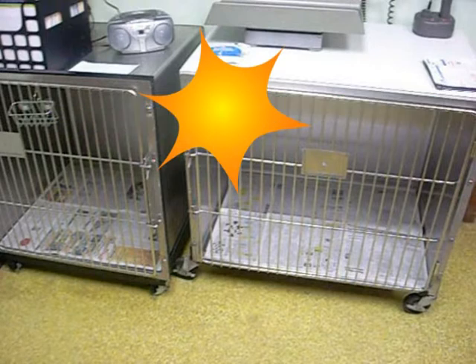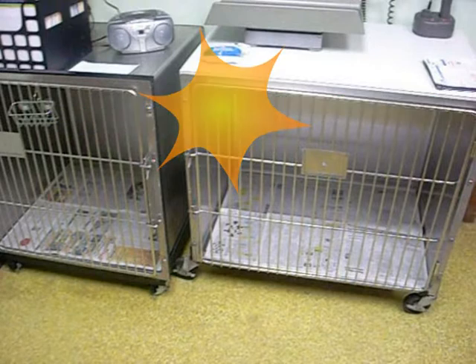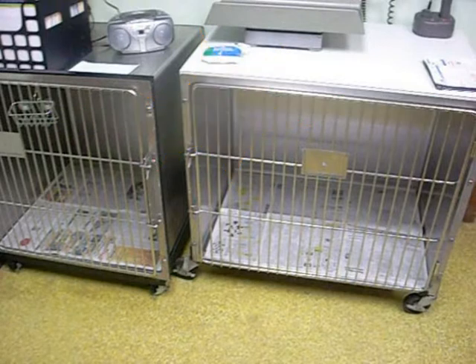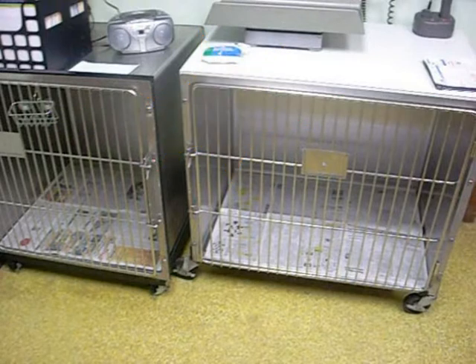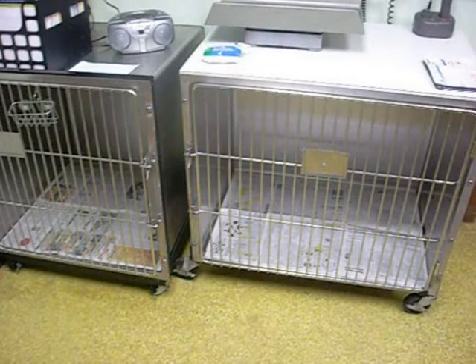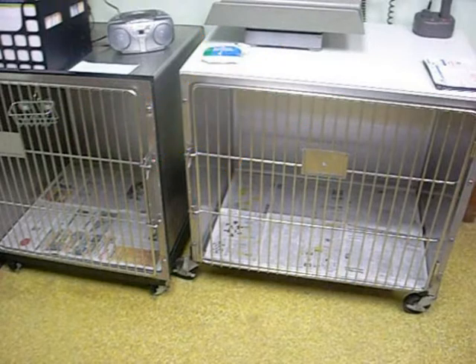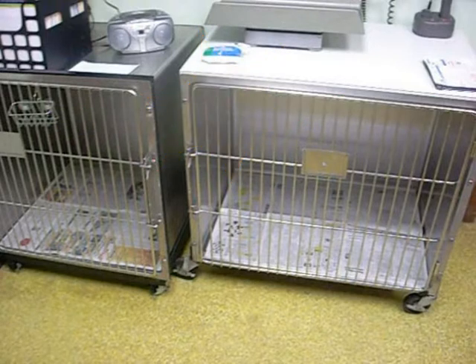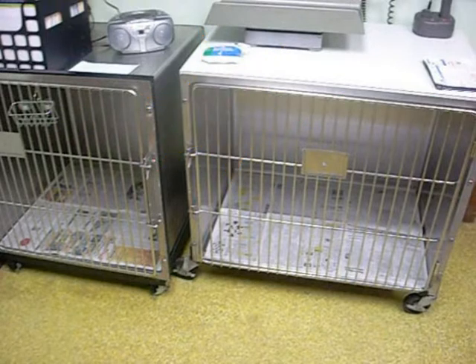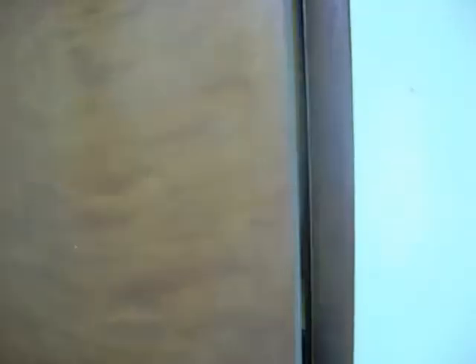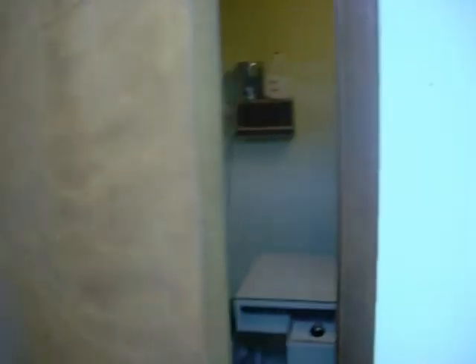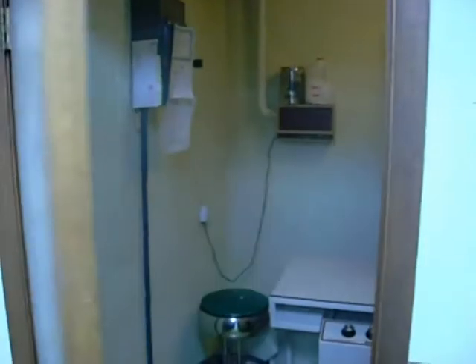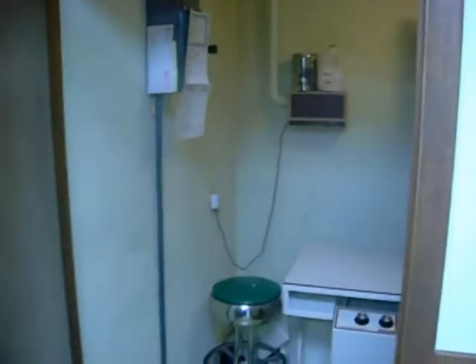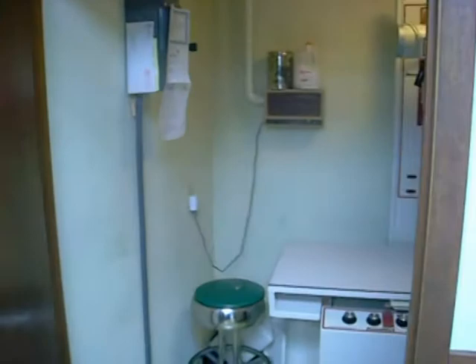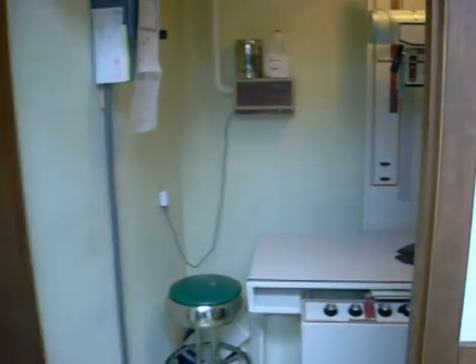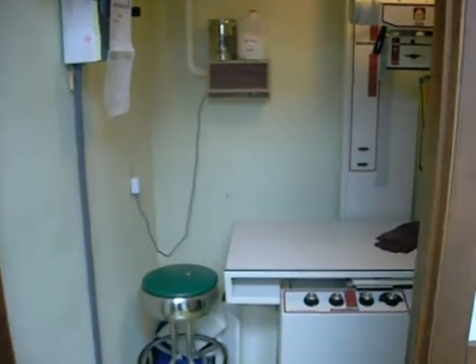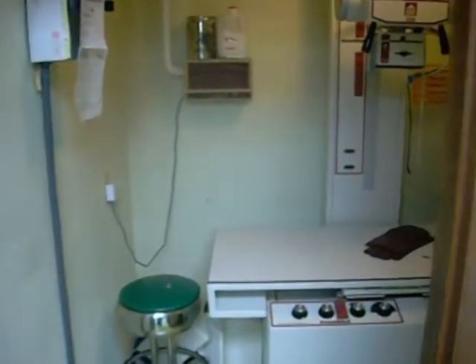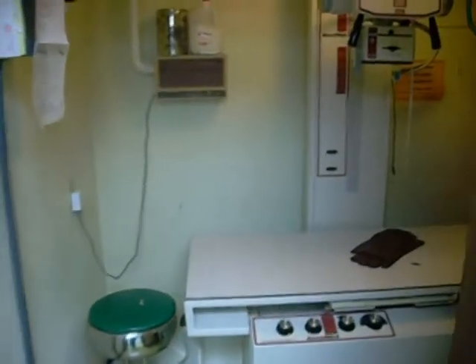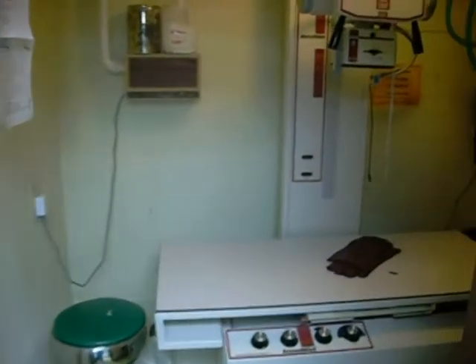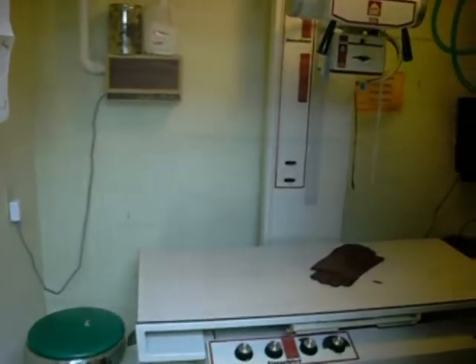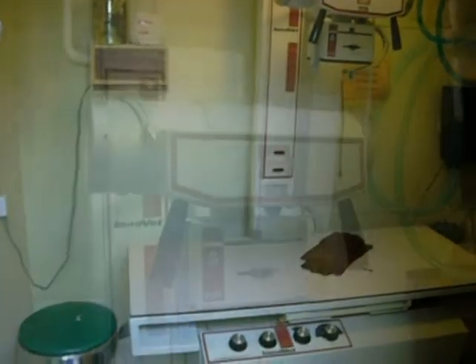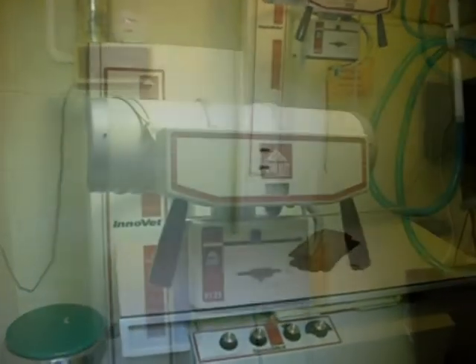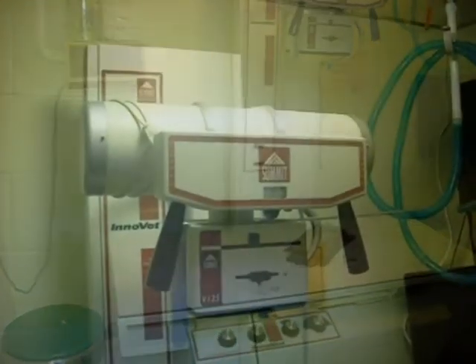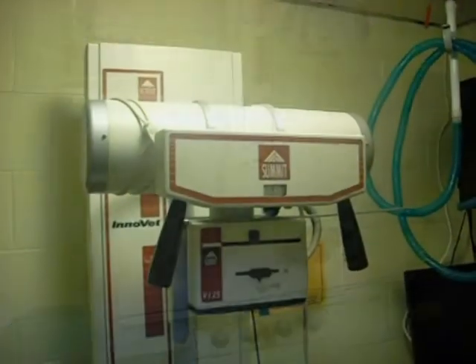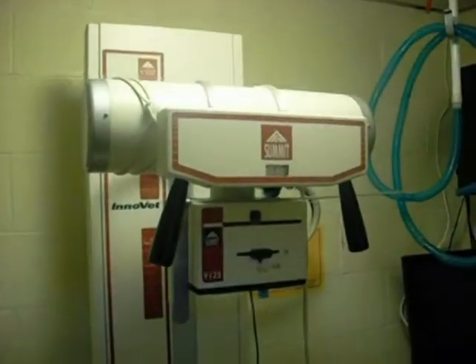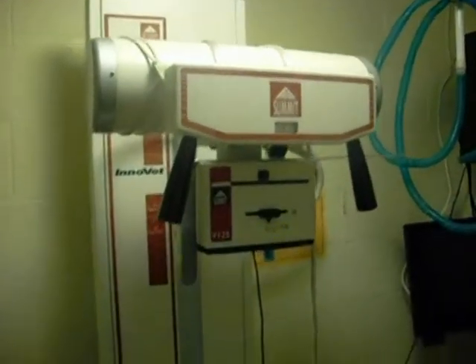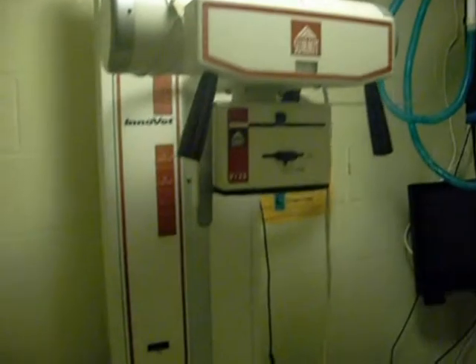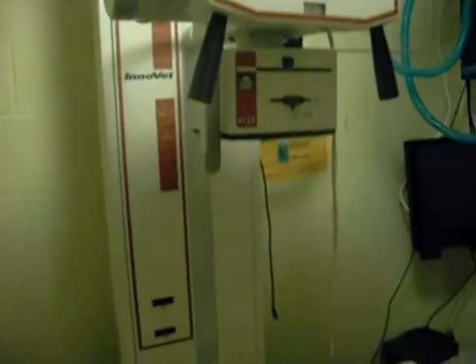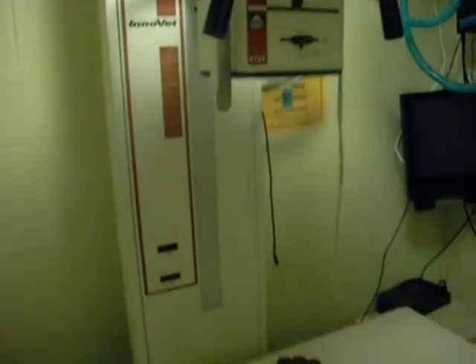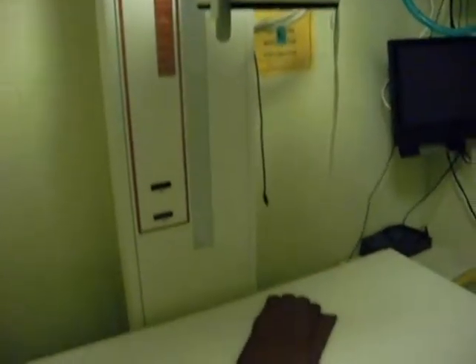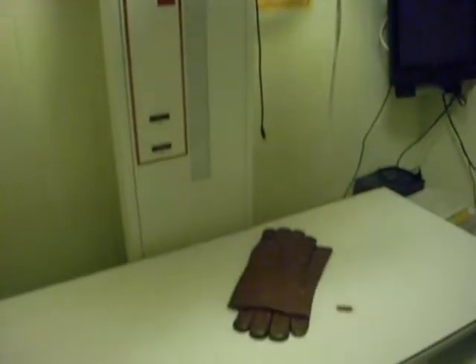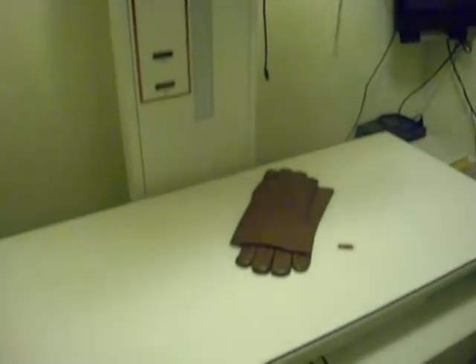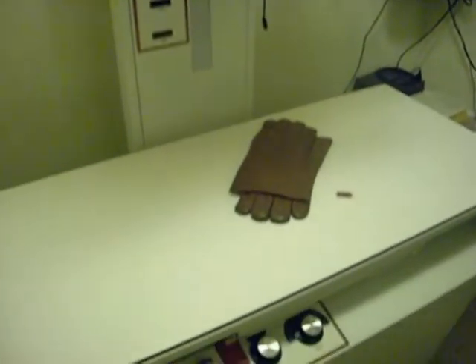Attached to the treatment room is our x-ray room. This is where we perform x-rays on your pet. After taking the x-ray, we go into the developing room, where our automatic processor develops the x-rays in about 5 to 10 minutes.